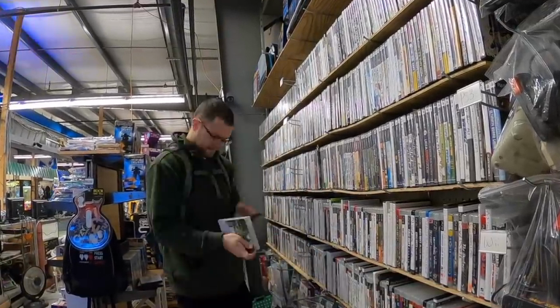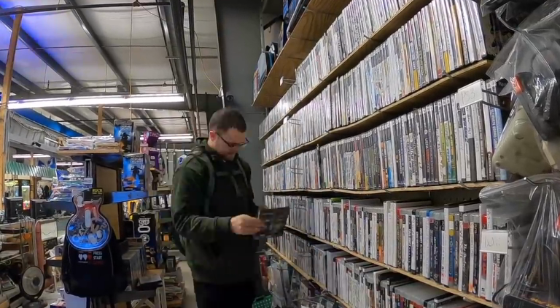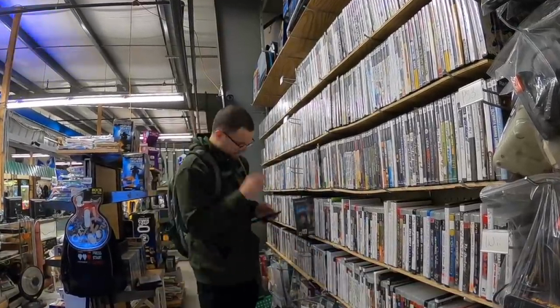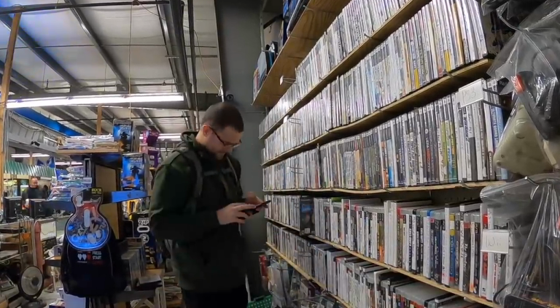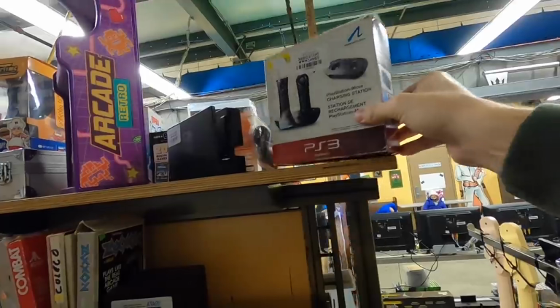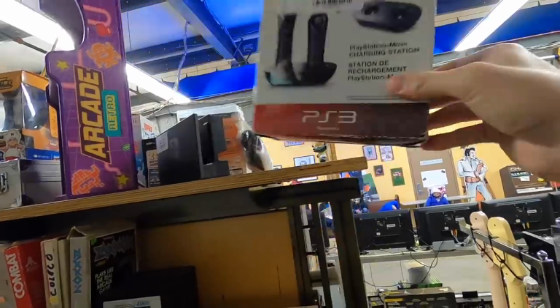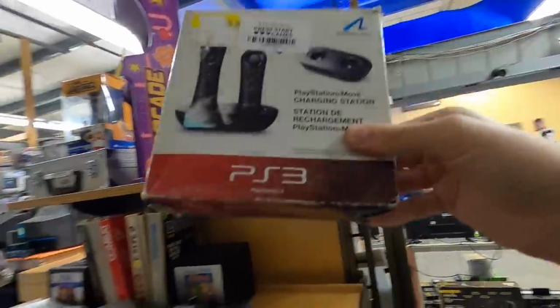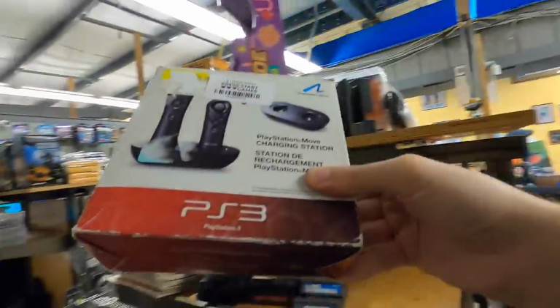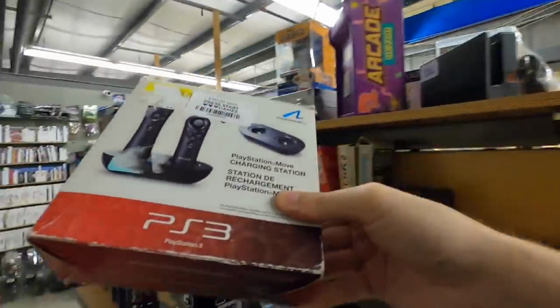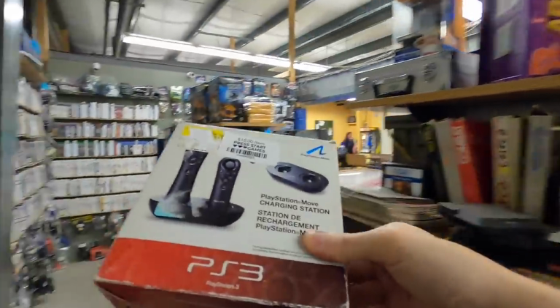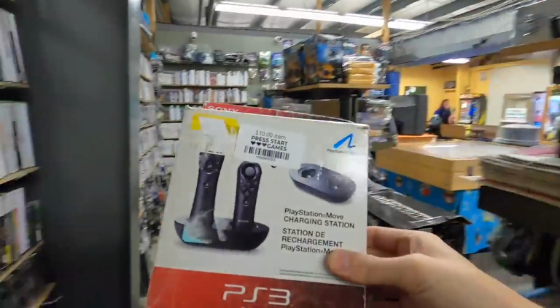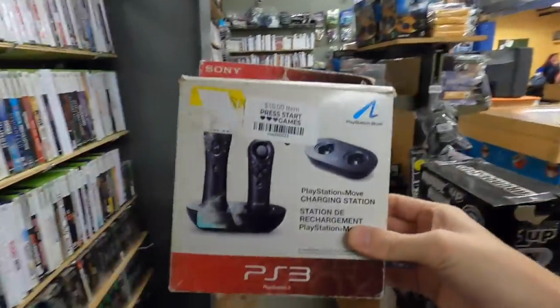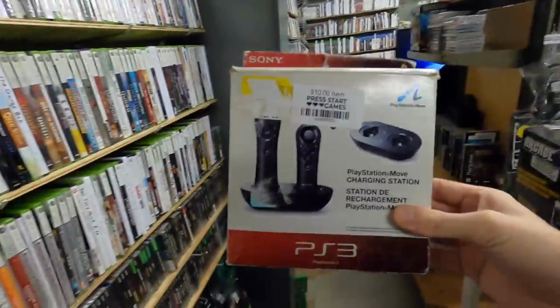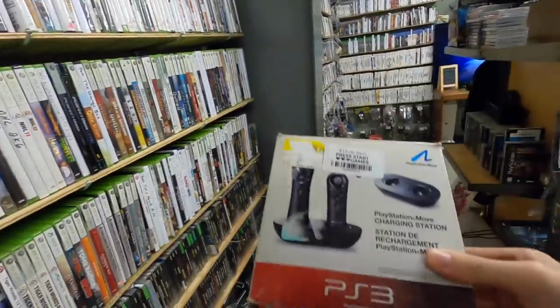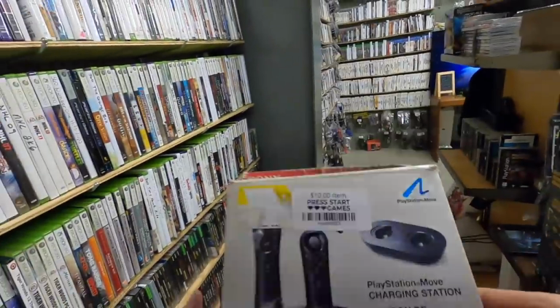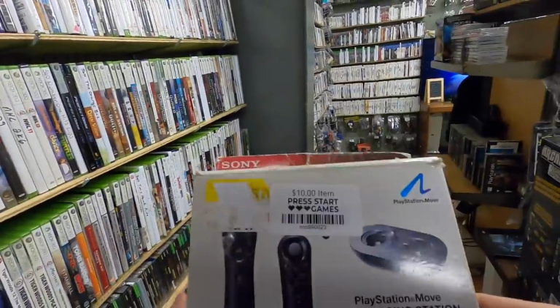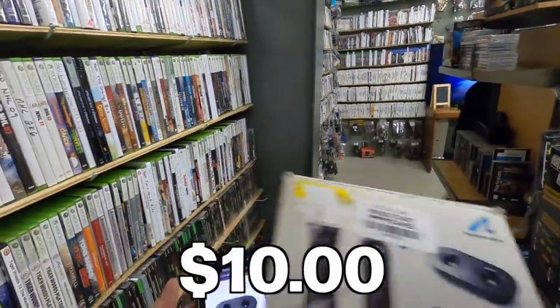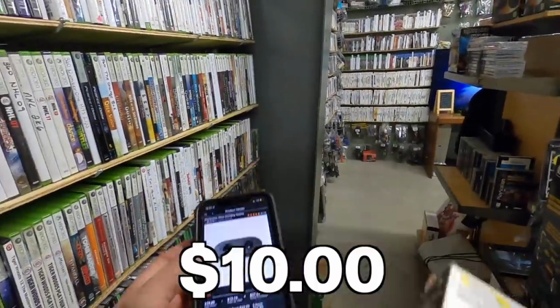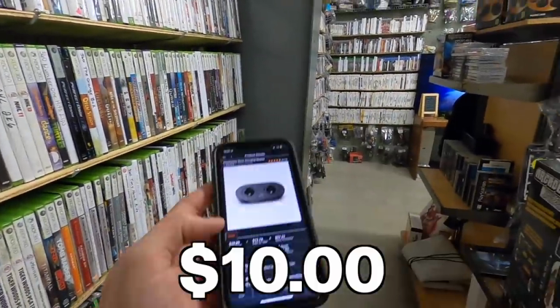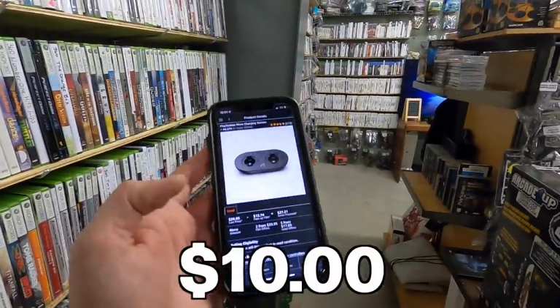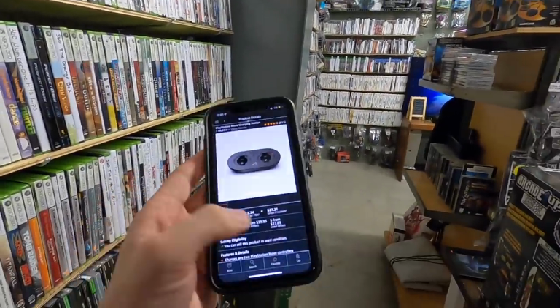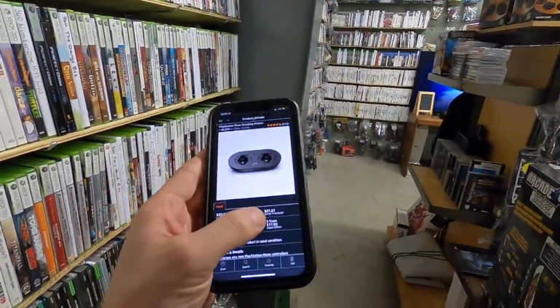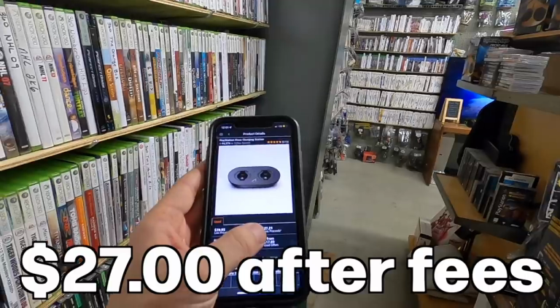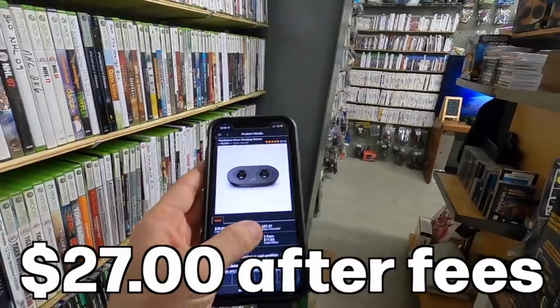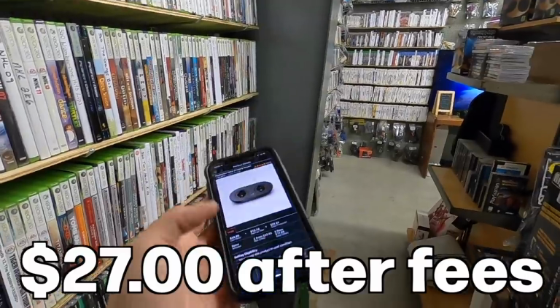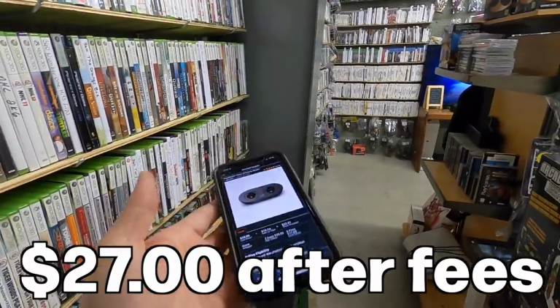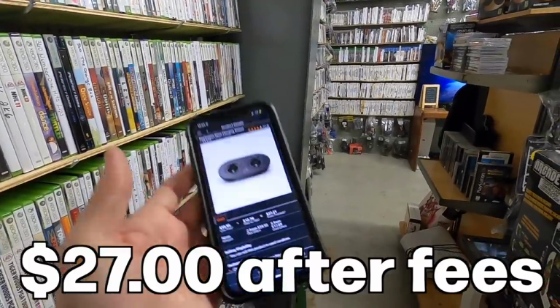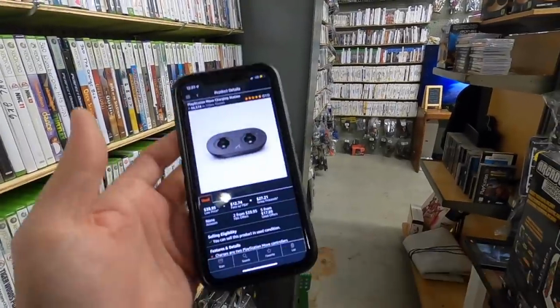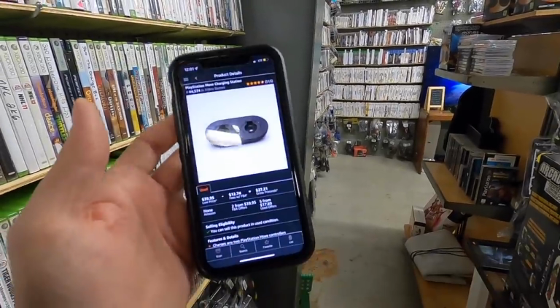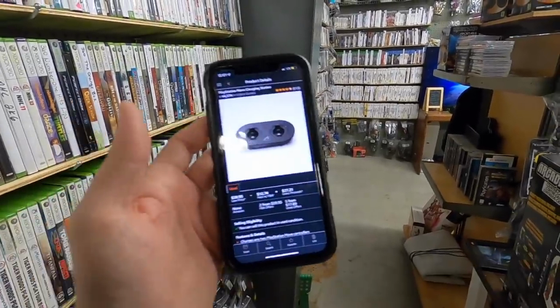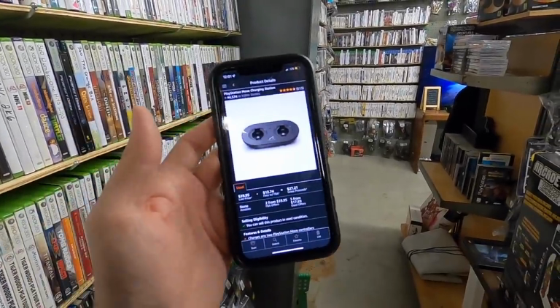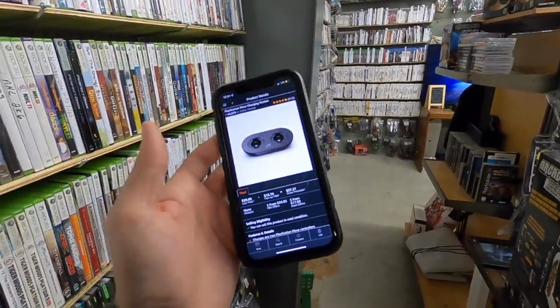Now this is something you don't see every day, folks — I'm telling you, the random accessories. $10 on that, and yeah, pretty solid on Amazon. That's what I like to see.